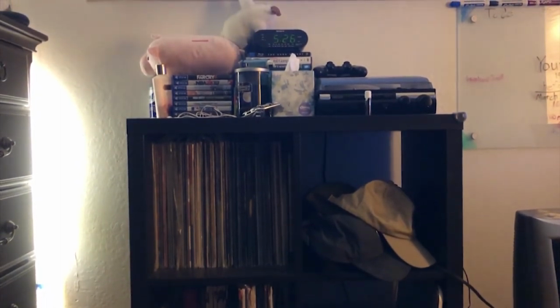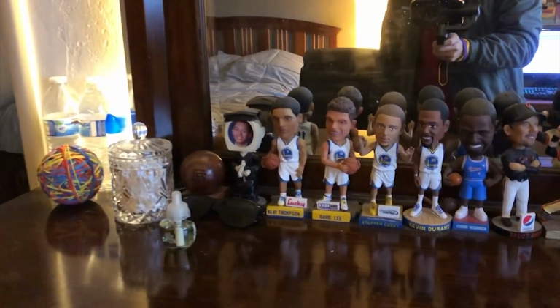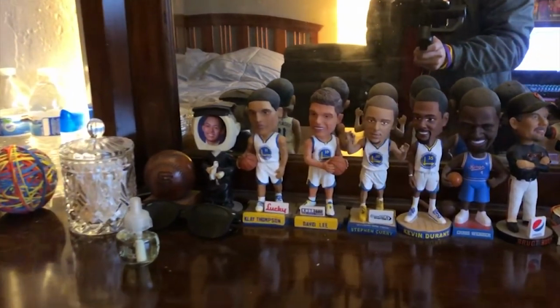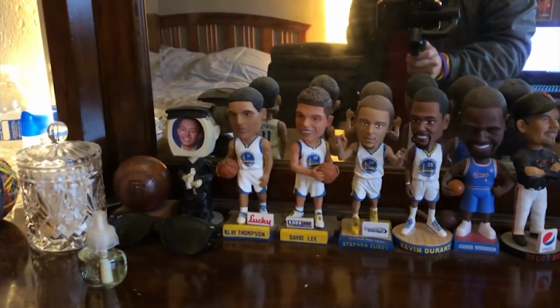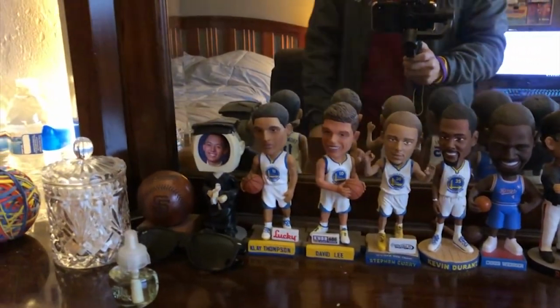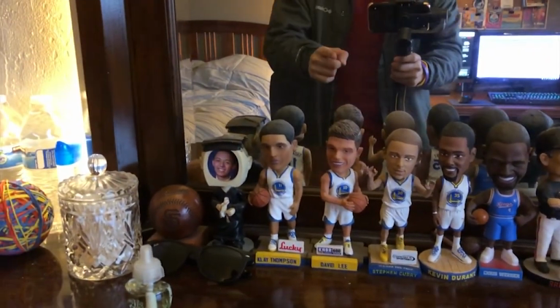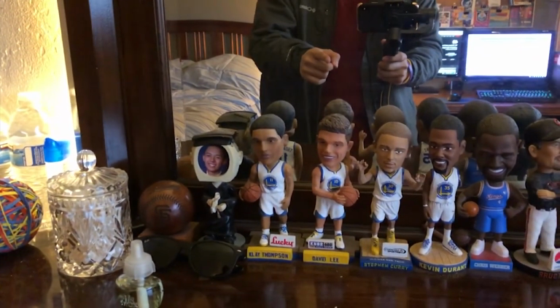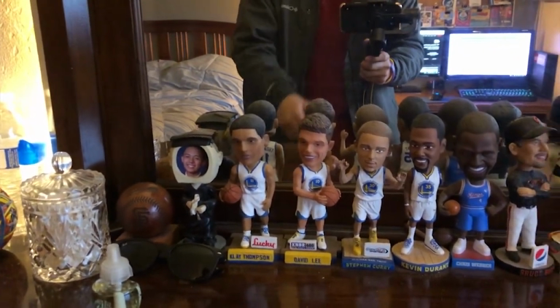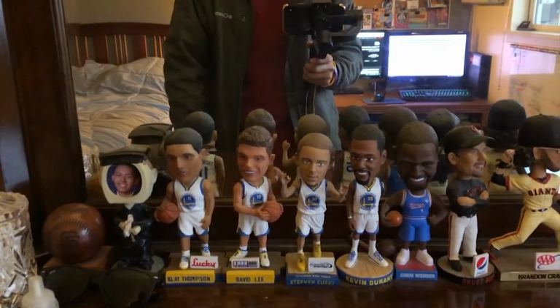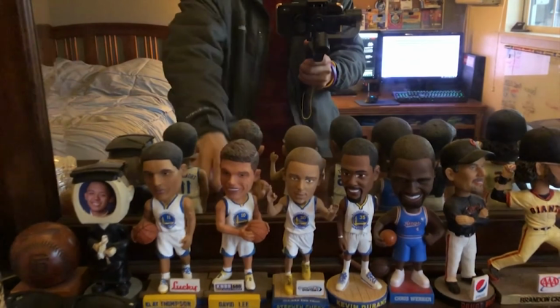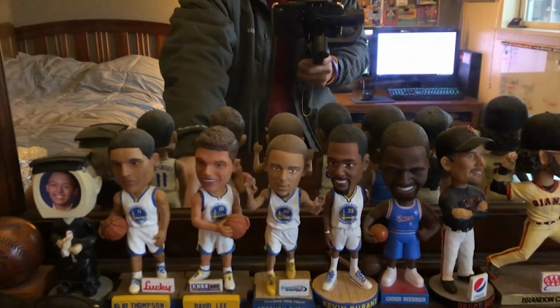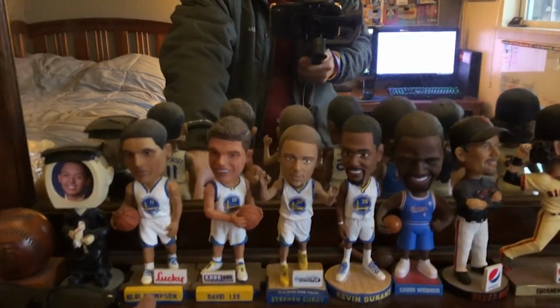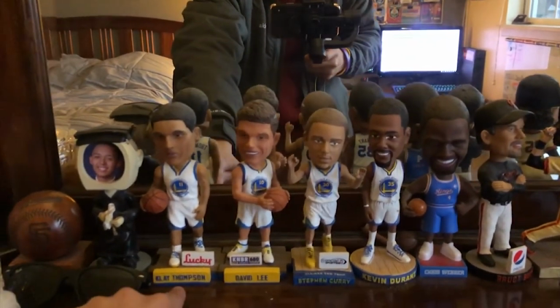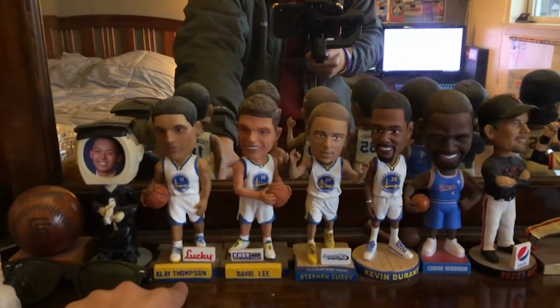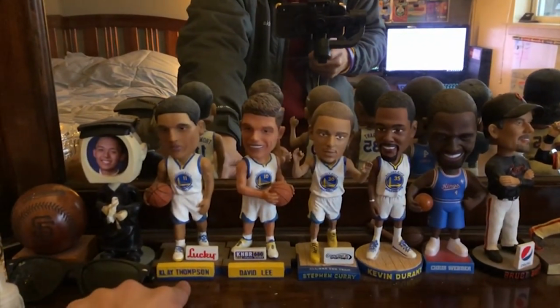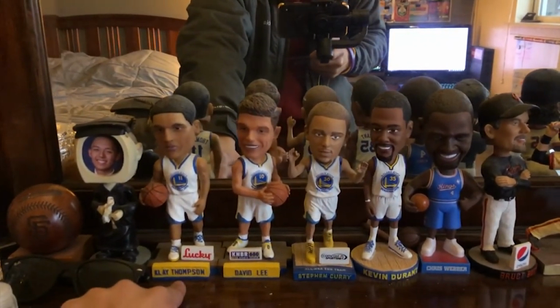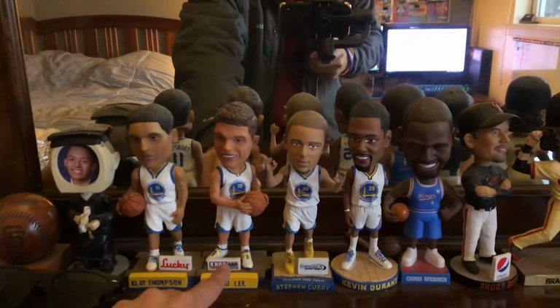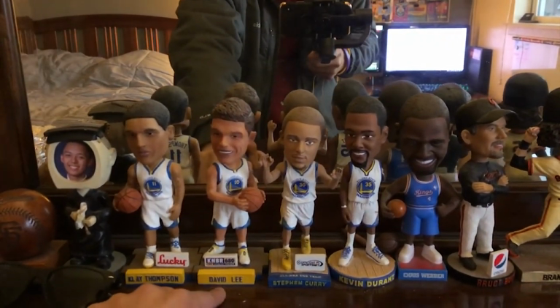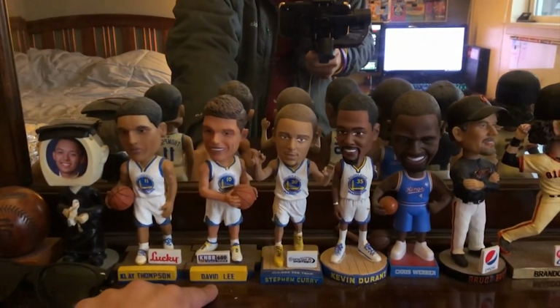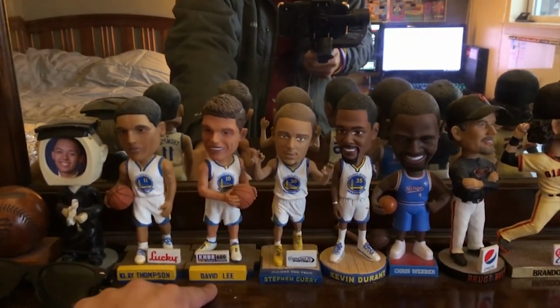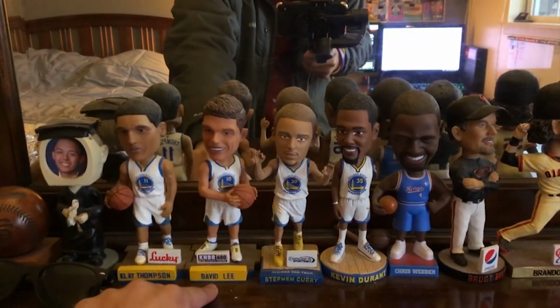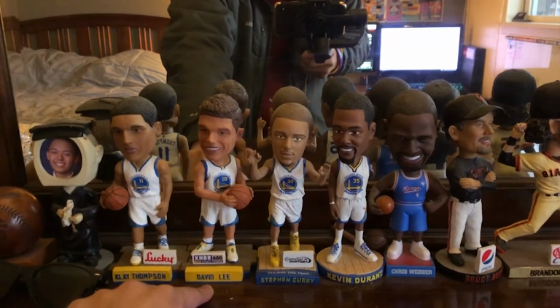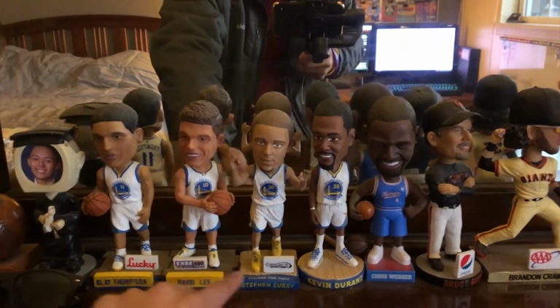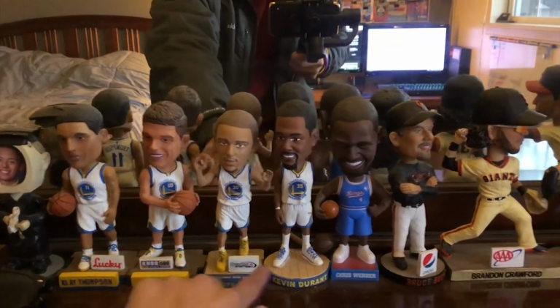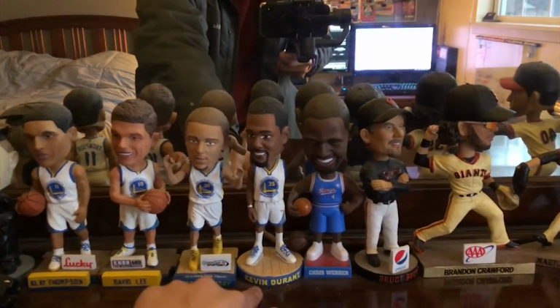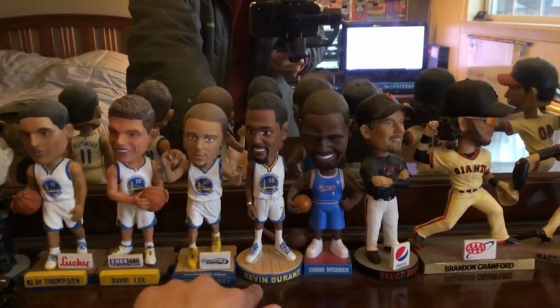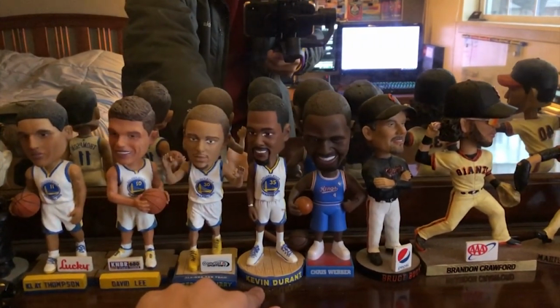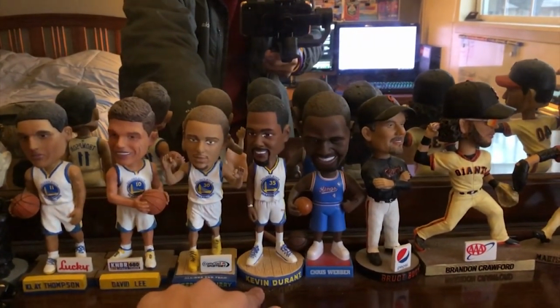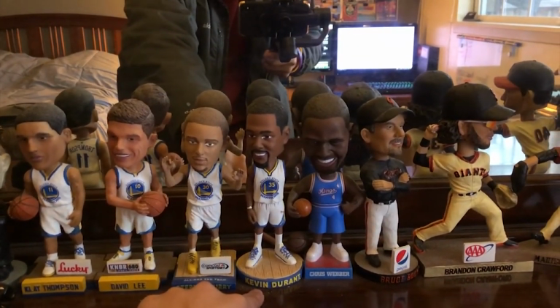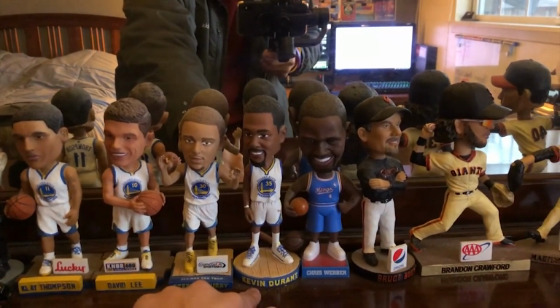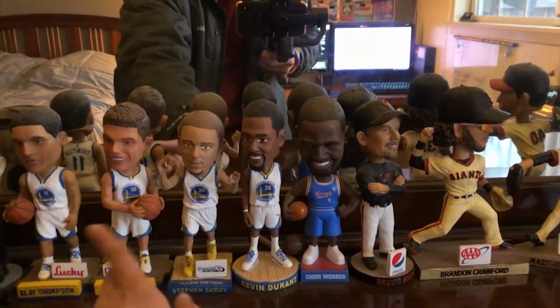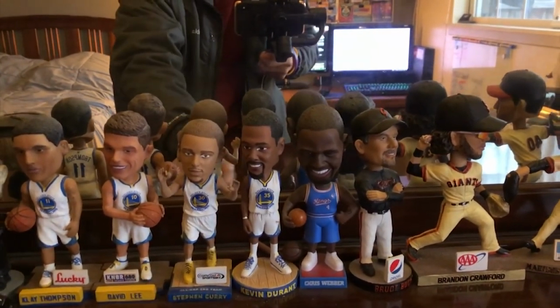These bobbleheads are pretty old. I went to the game and got these. For instance, this one — the Klay Thompson one — was against the Kings. David Lee, I forgot who they faced. I got these two from Kevin Patterson — he's like my neighbor, he lived down the street from me.